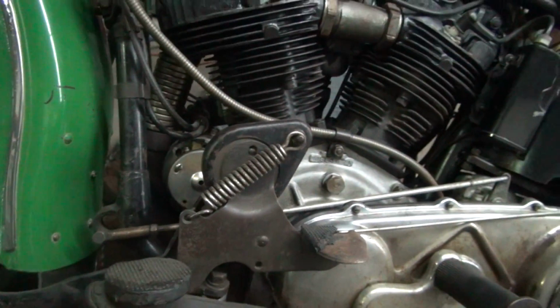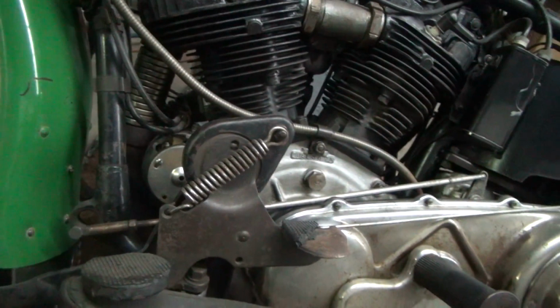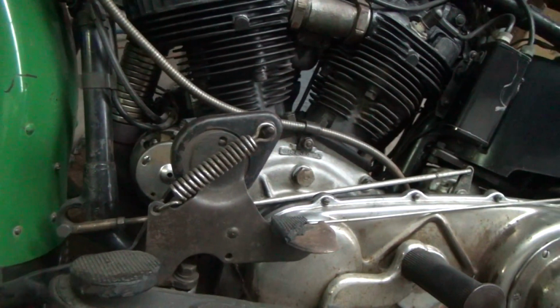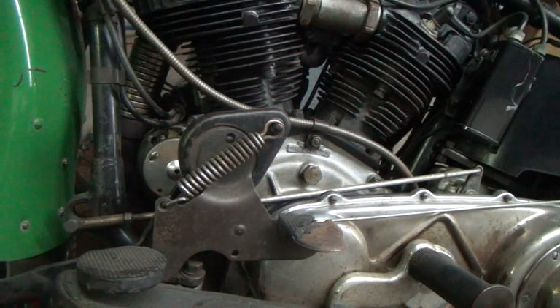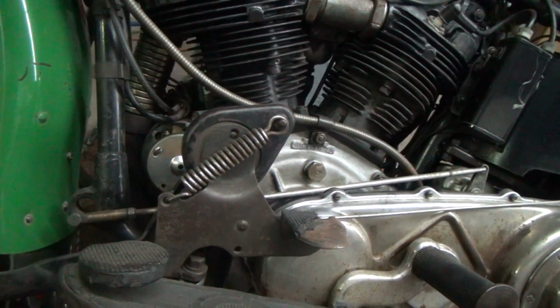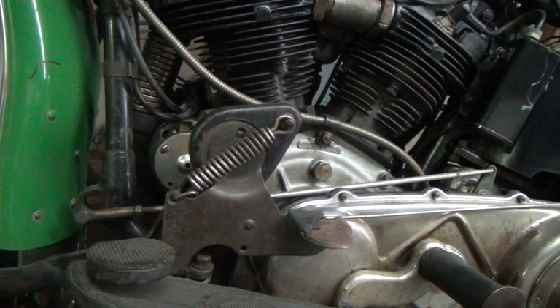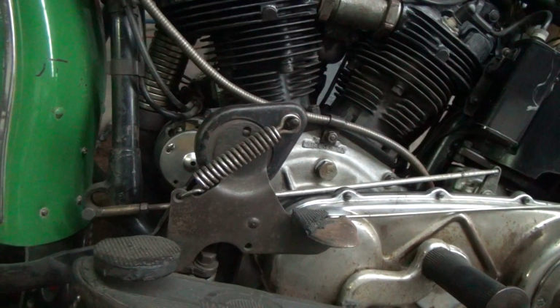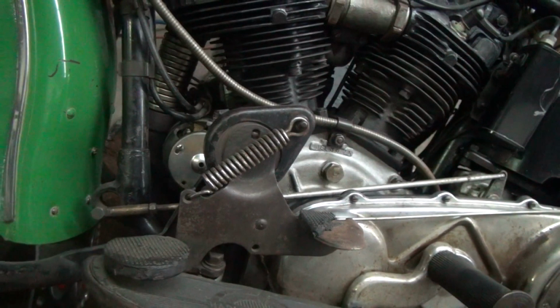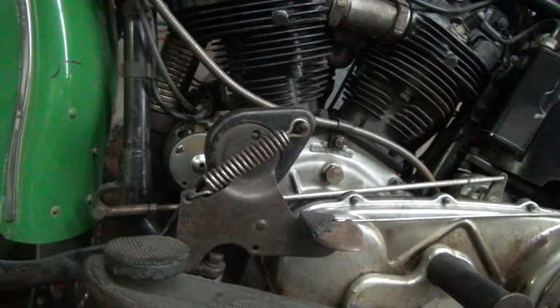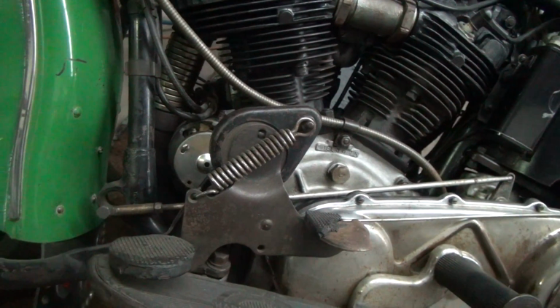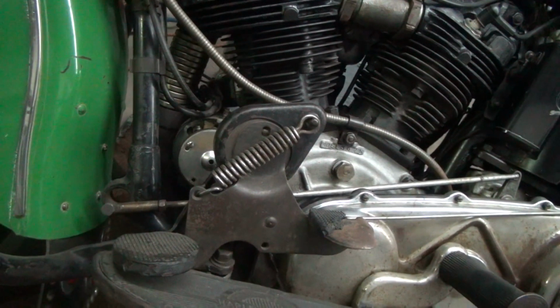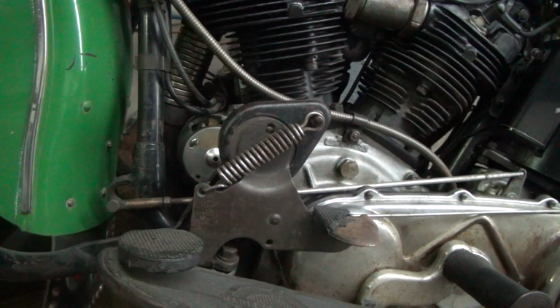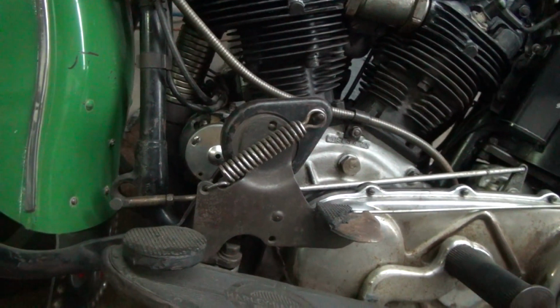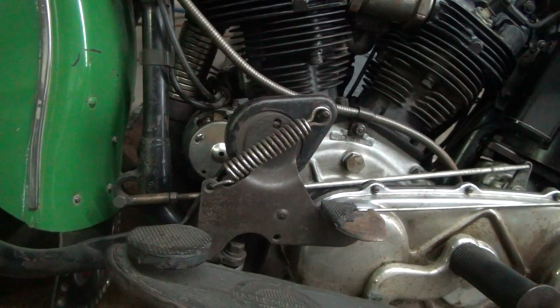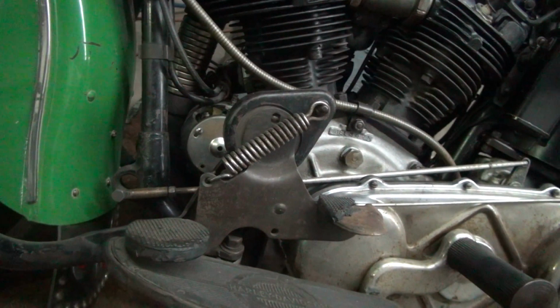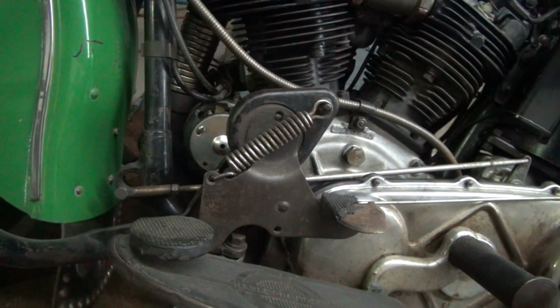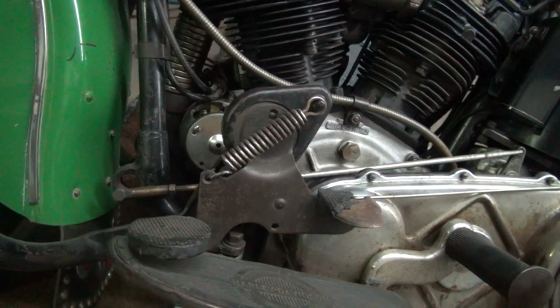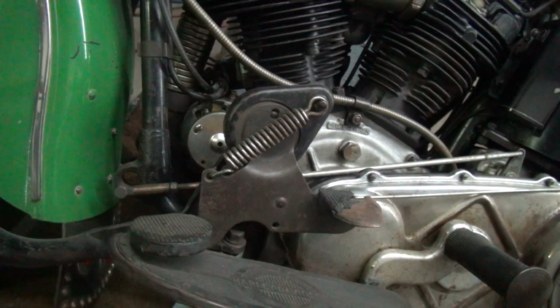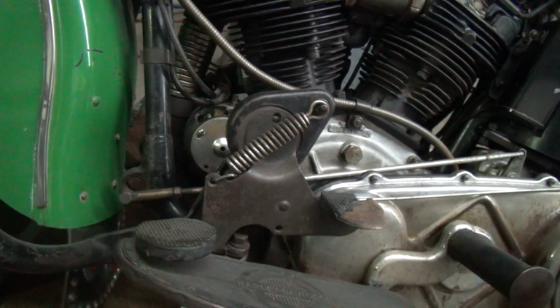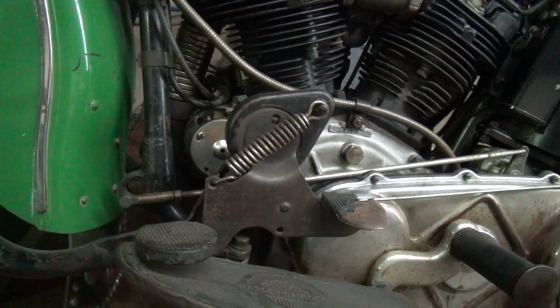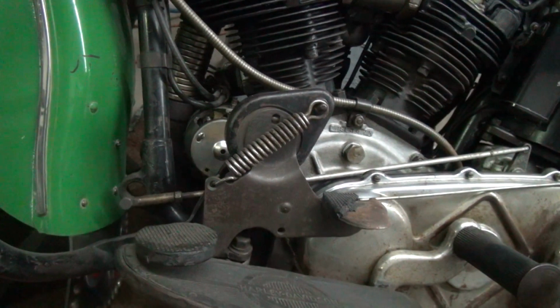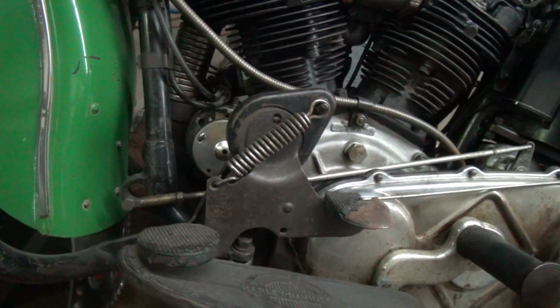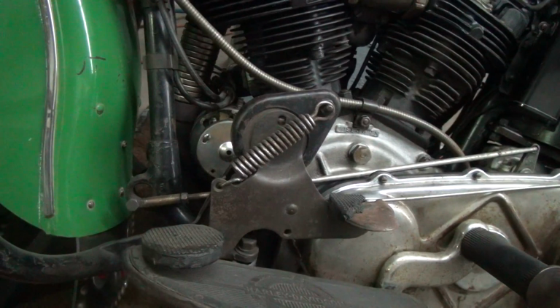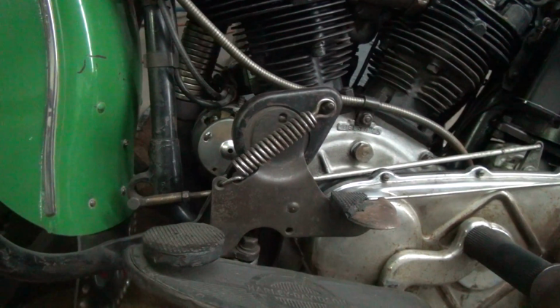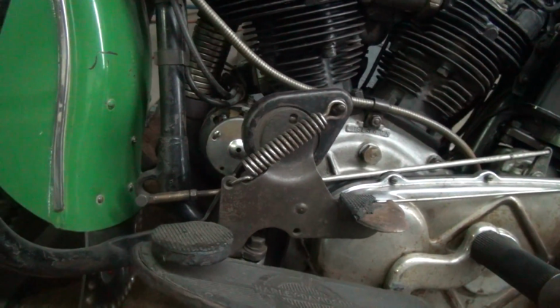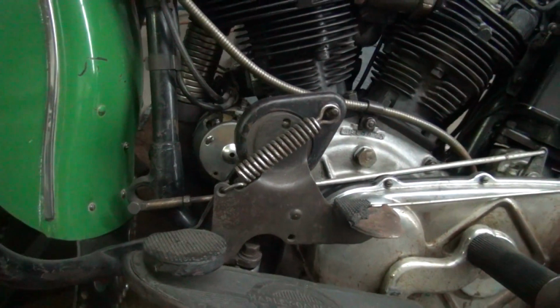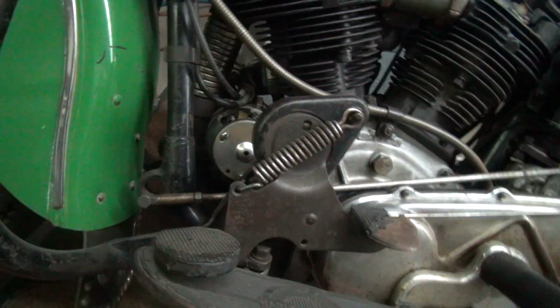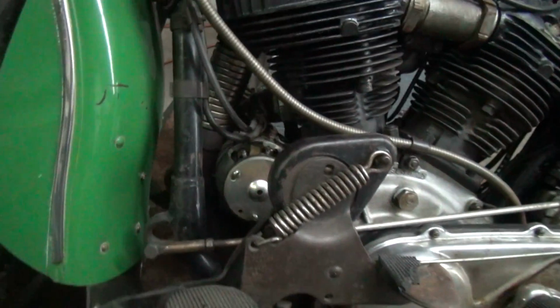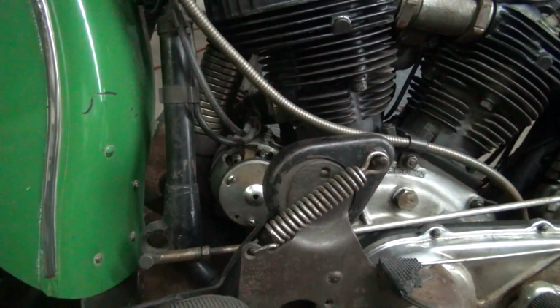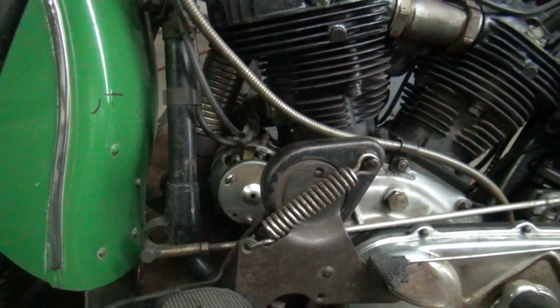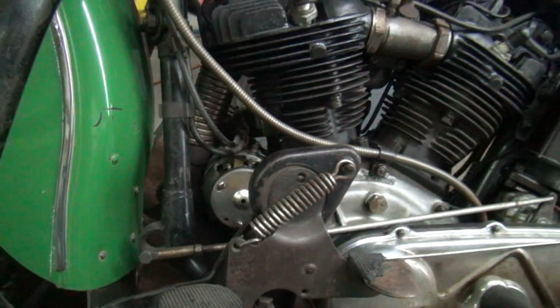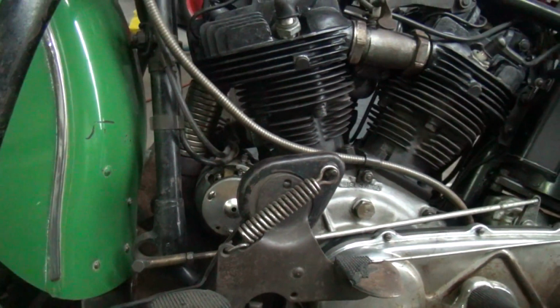So anyhow, nobody needs to sit here and watch an hour-long video of me getting a cotter pin out. We're just giving a brief update and we'll take another one when the cotter pin comes out.